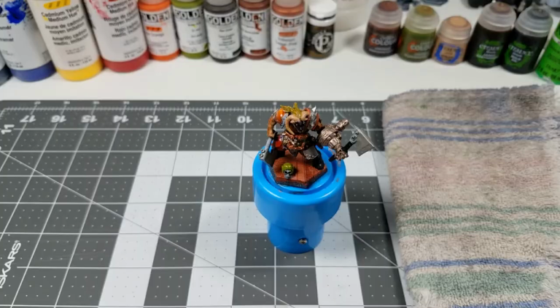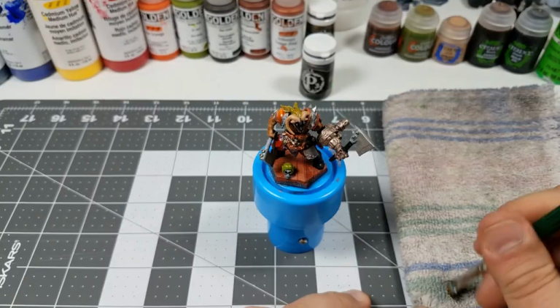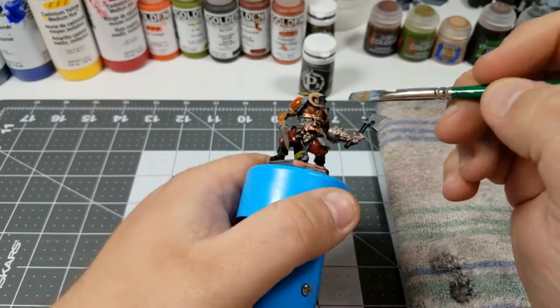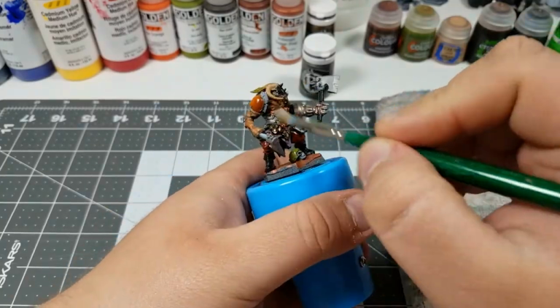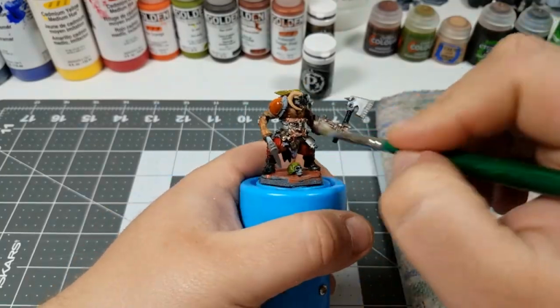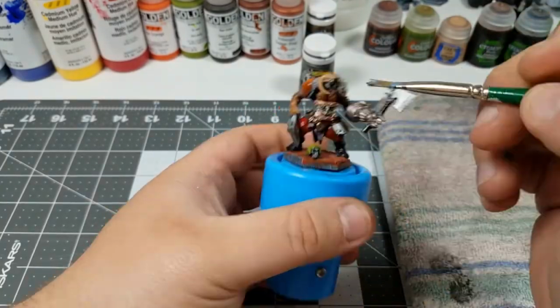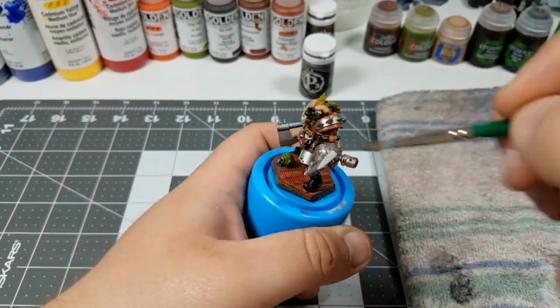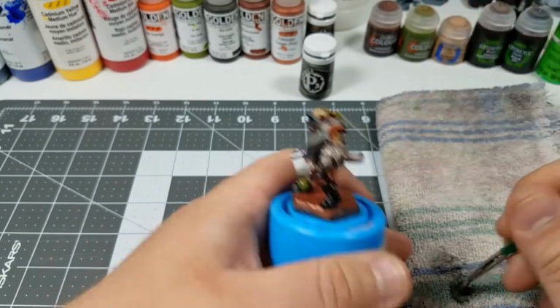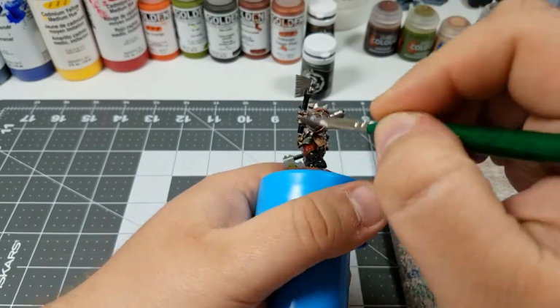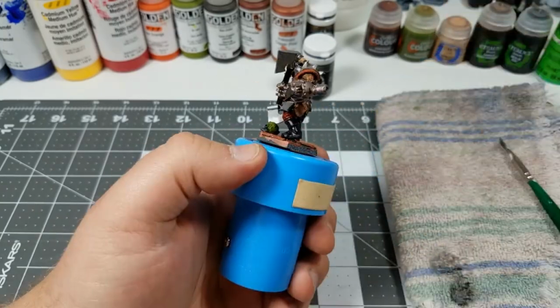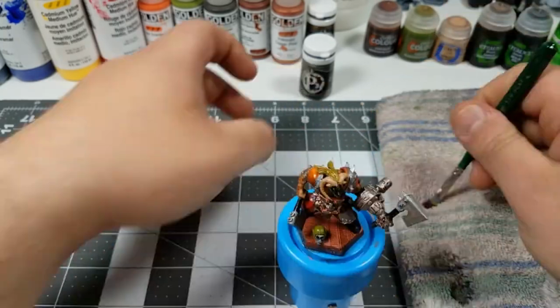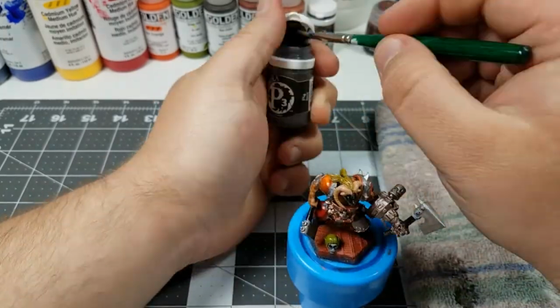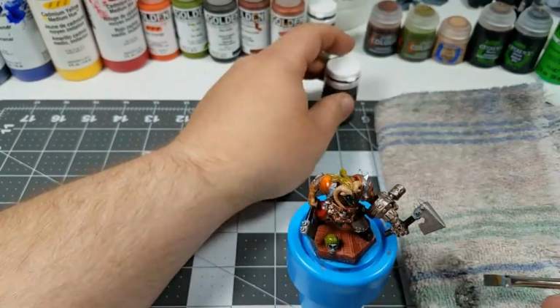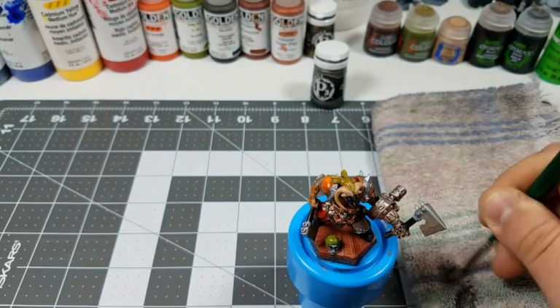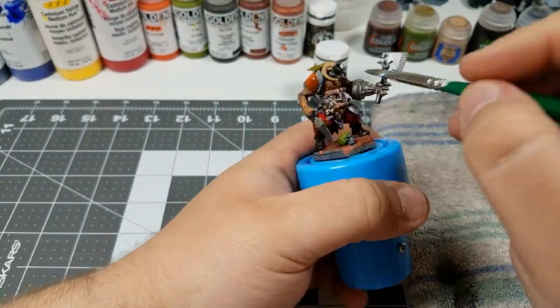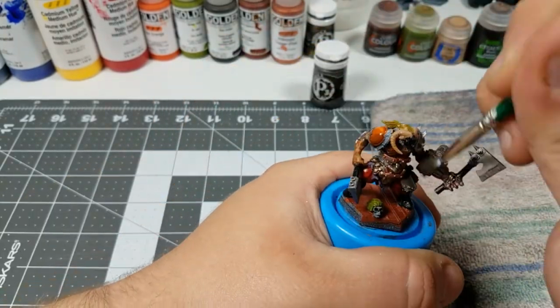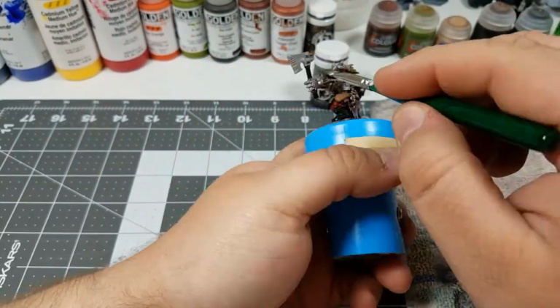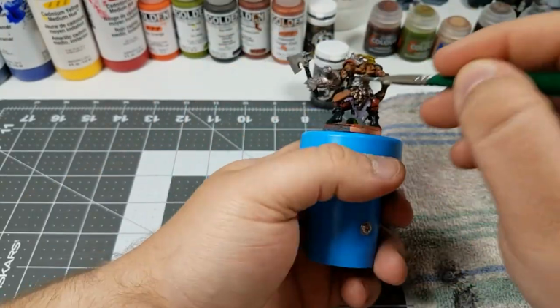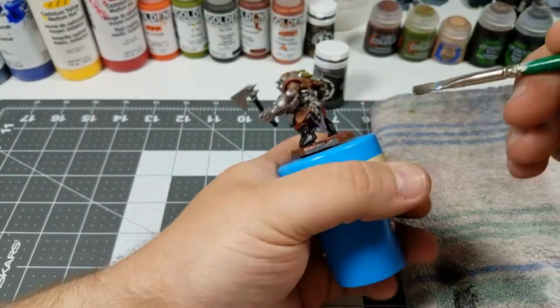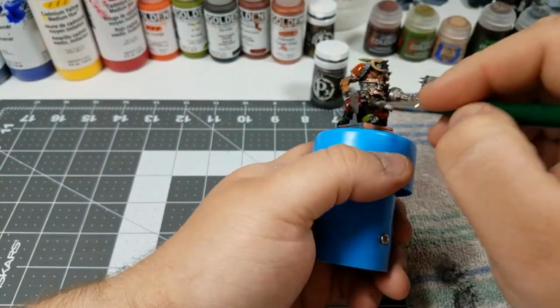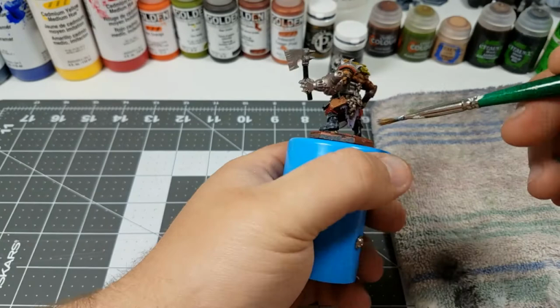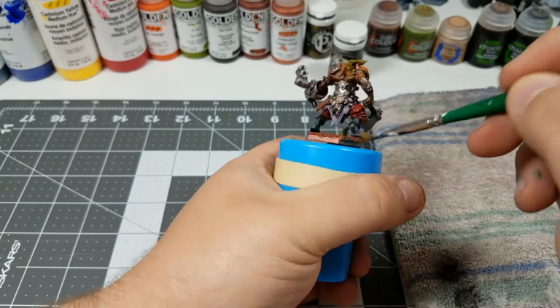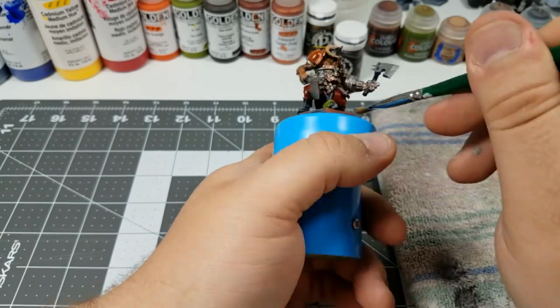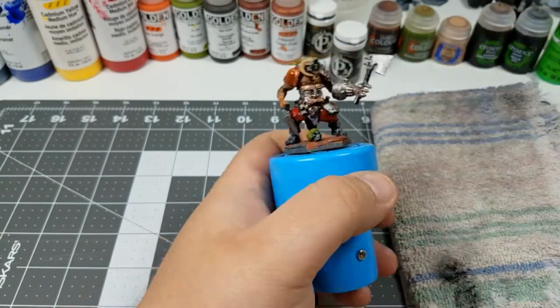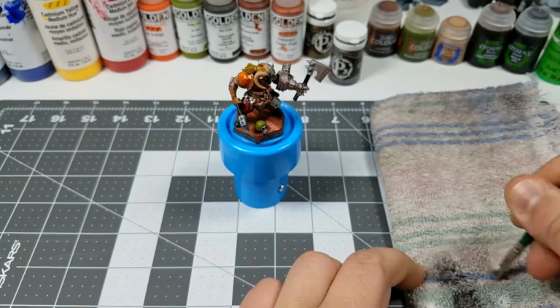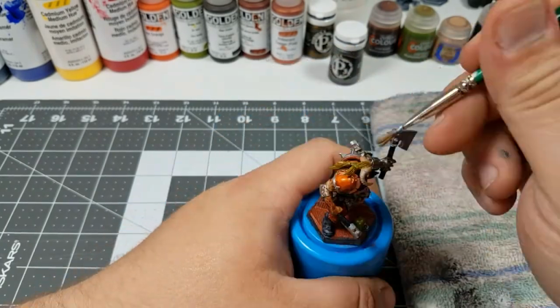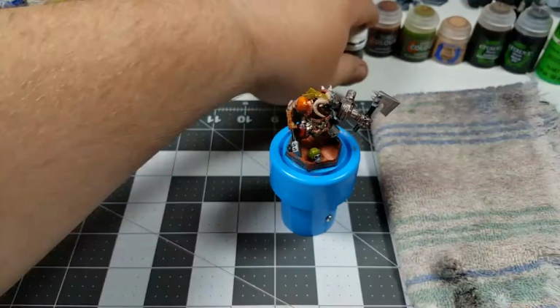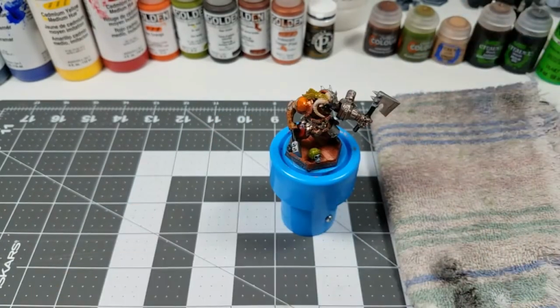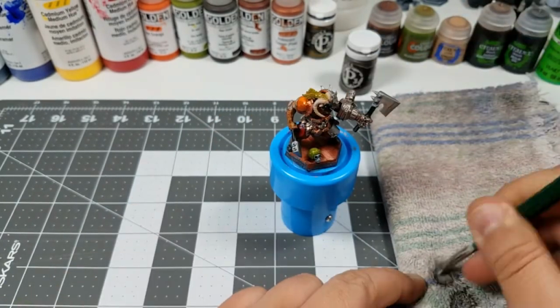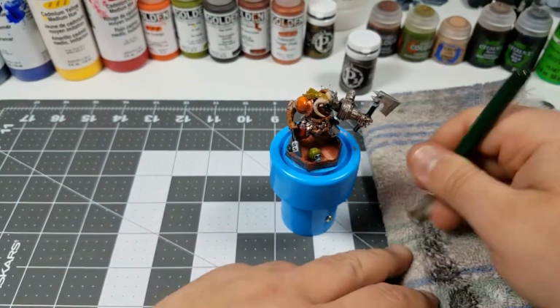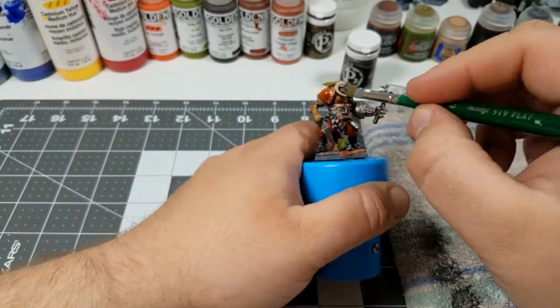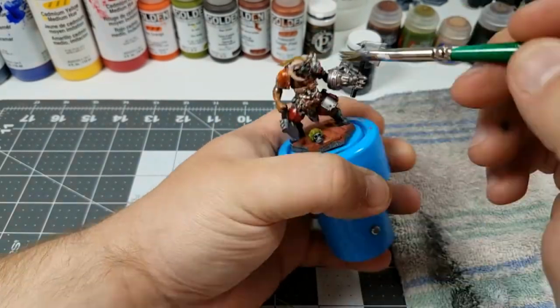It's now time to go through and dry brush the model. I'm giving all of the metallics a silver dry brush, and everything else is getting a very light dry brushing of white.